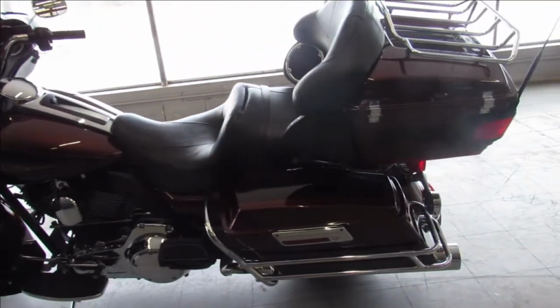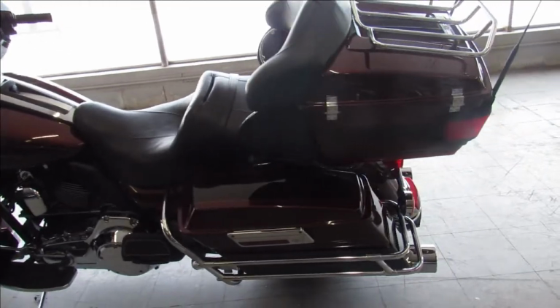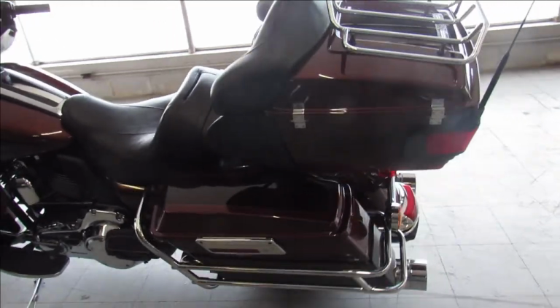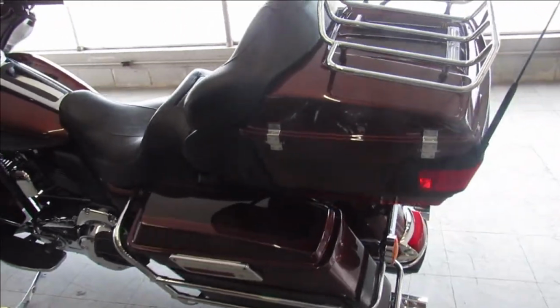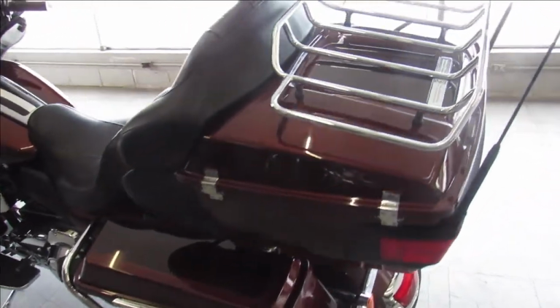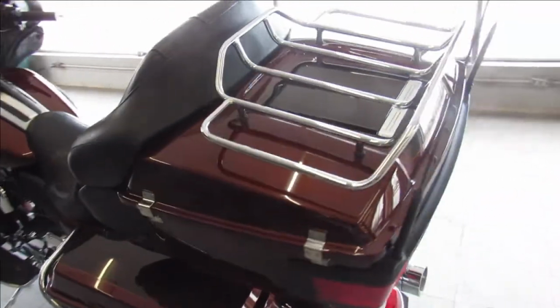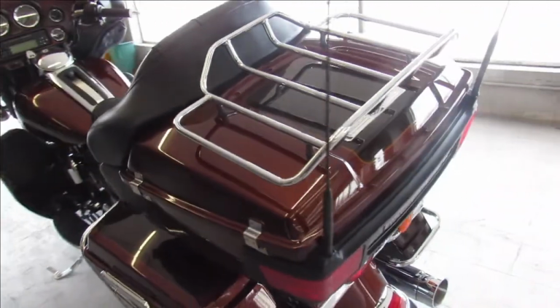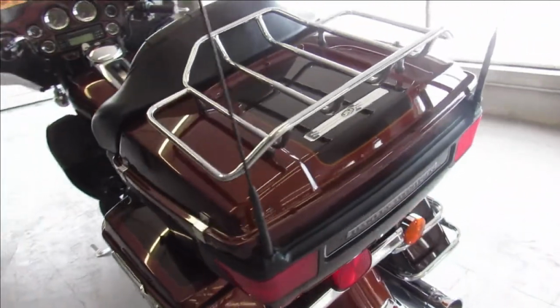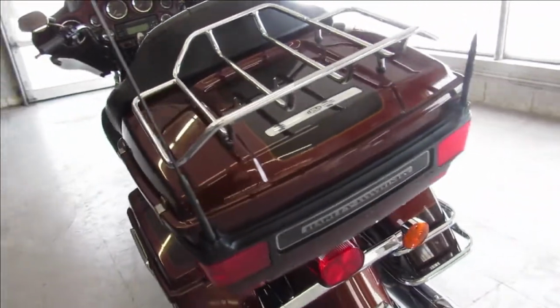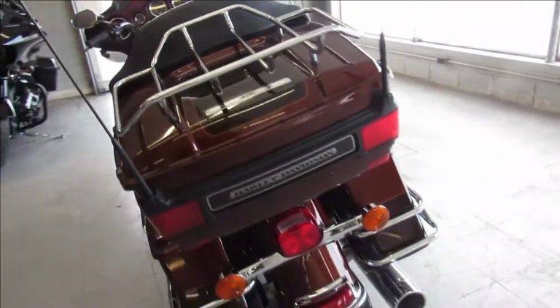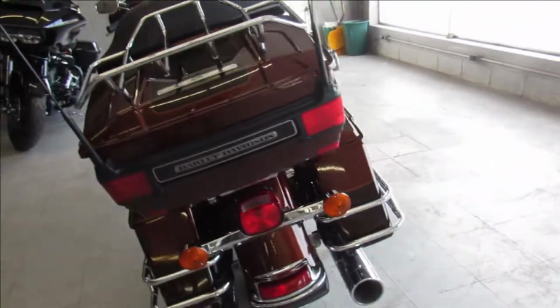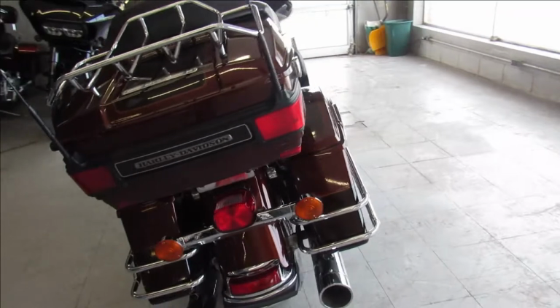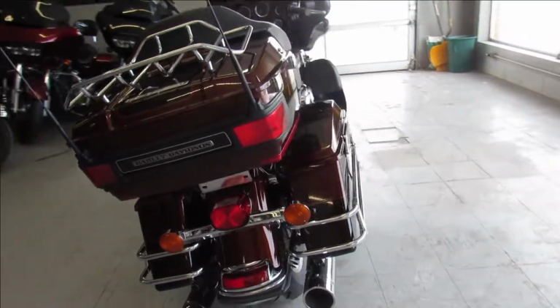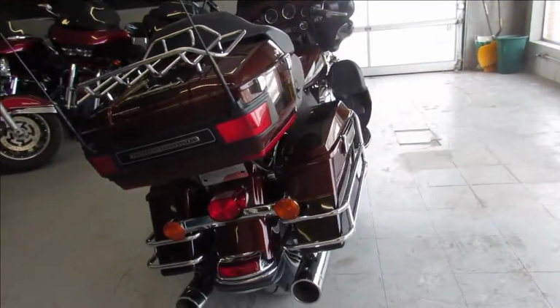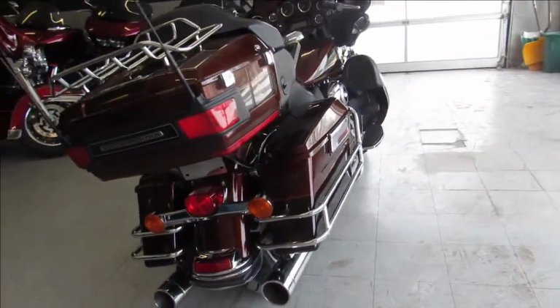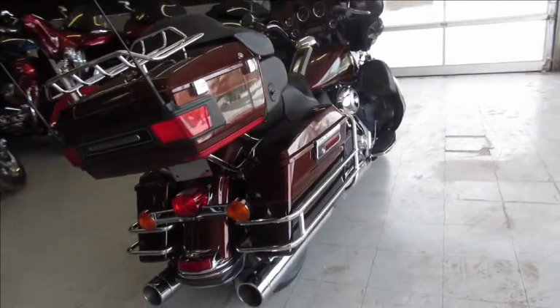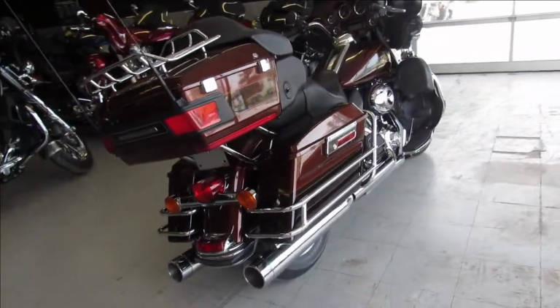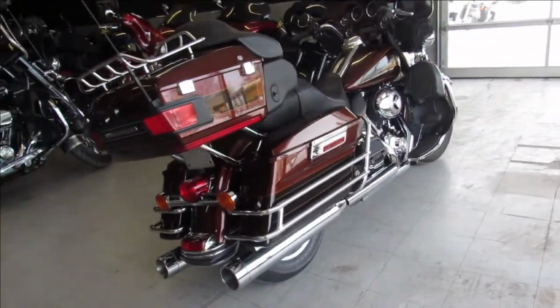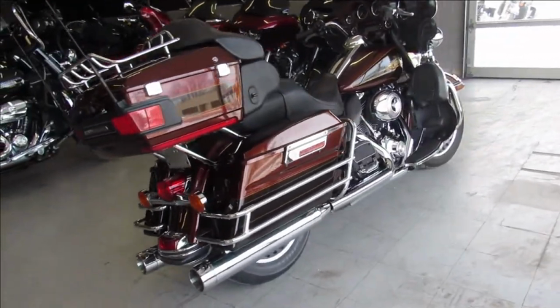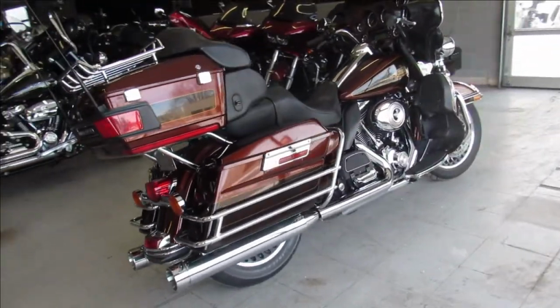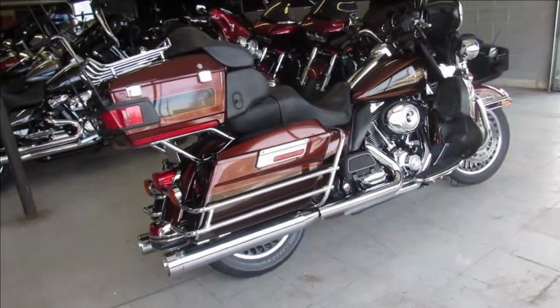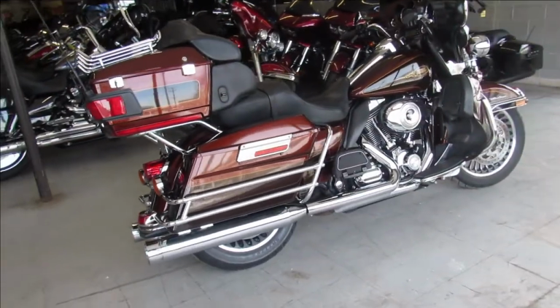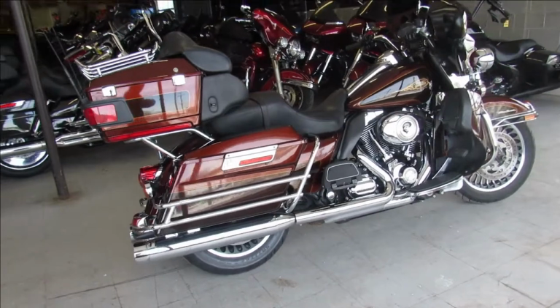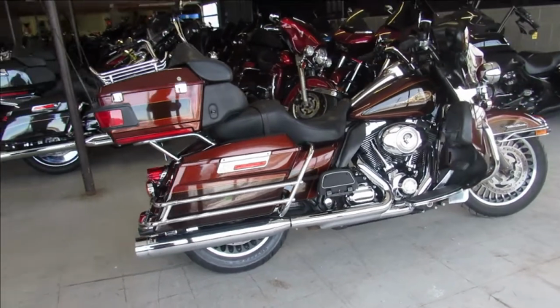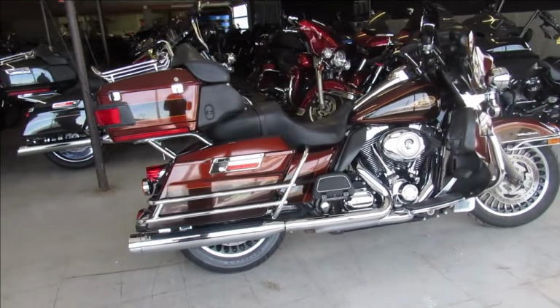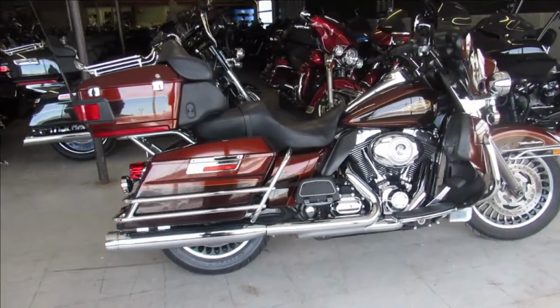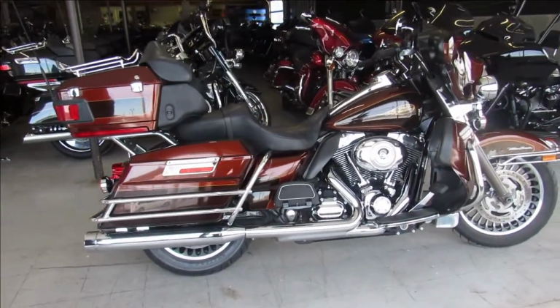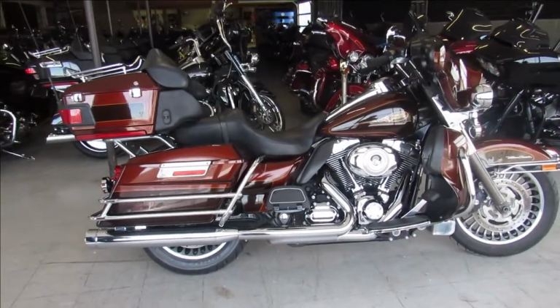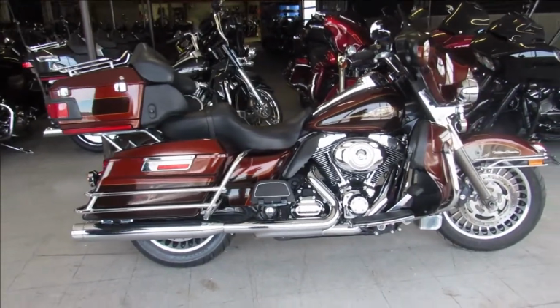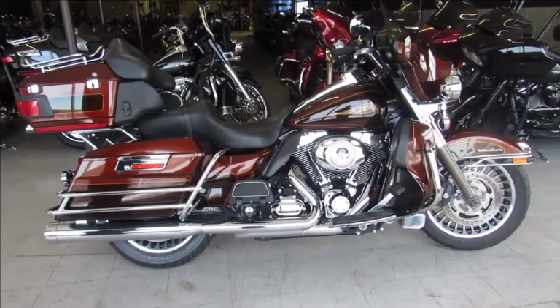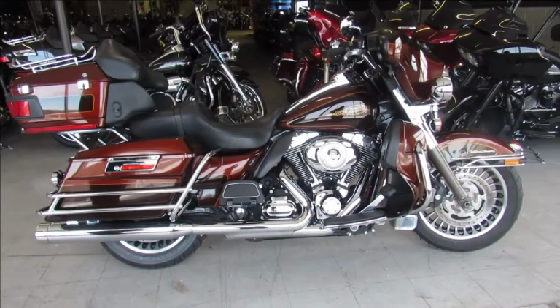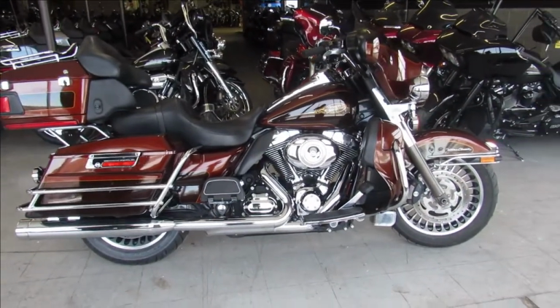Runs strong. Only has 26,446 miles on it guys — stand out from the crowd and look good doing it. It's a 2009 Ultra Classic, only $10,999 guys. Give us a call and we'll get it done at 810-648-9500.